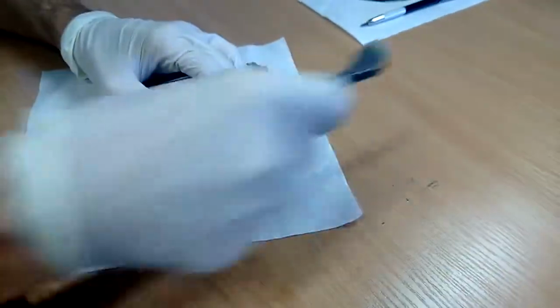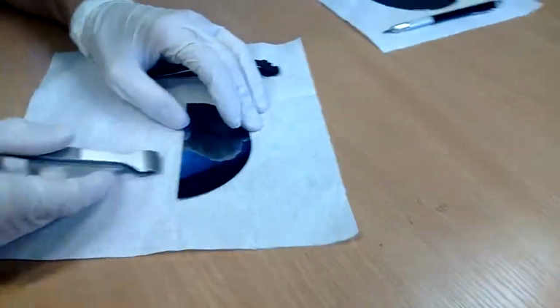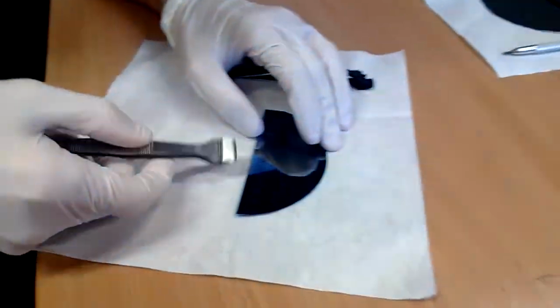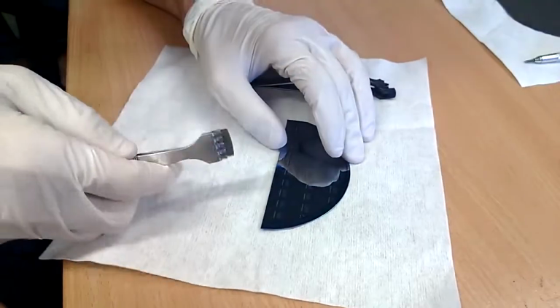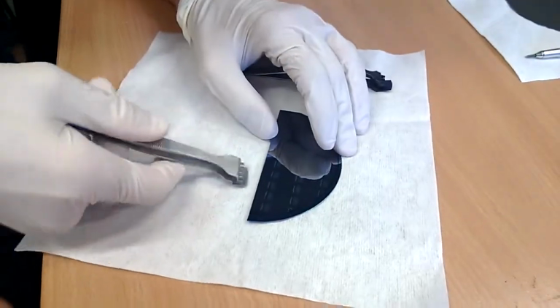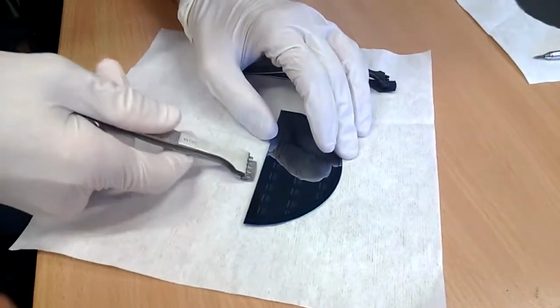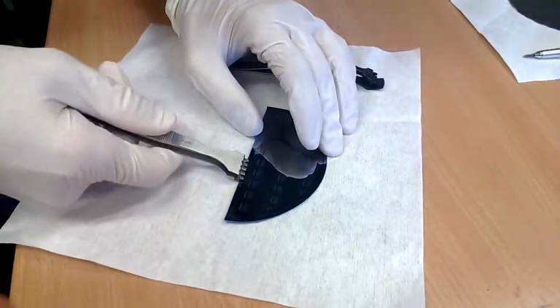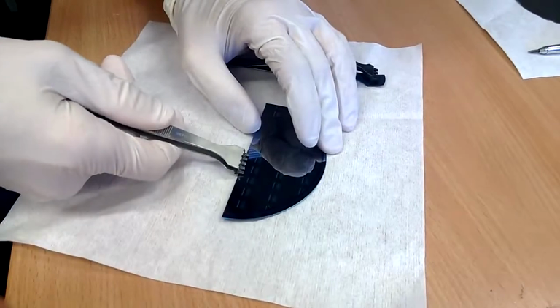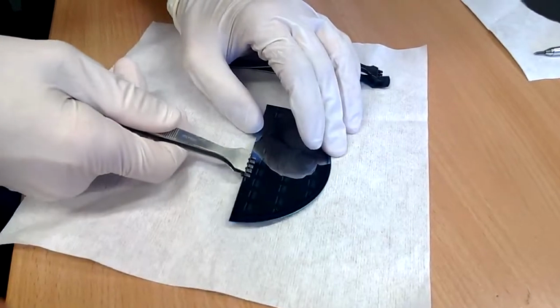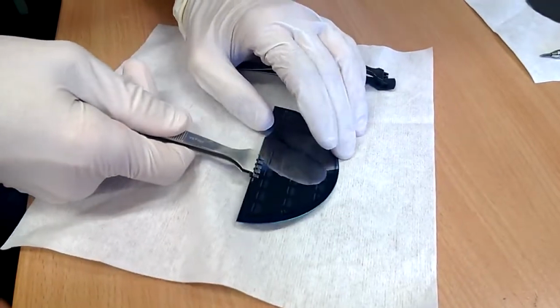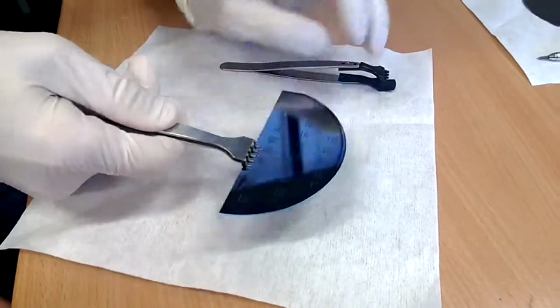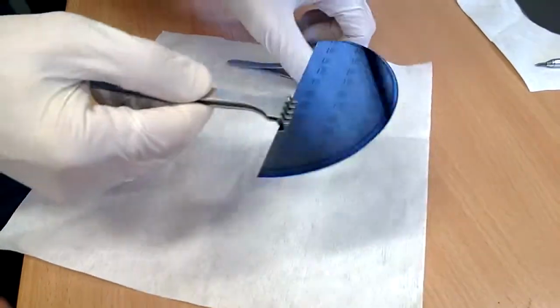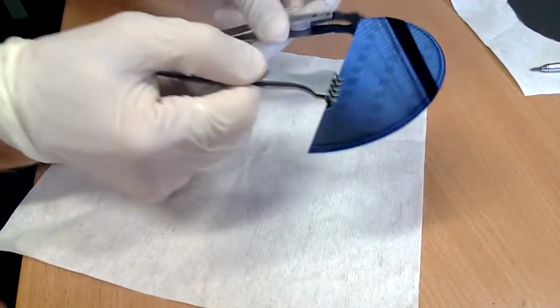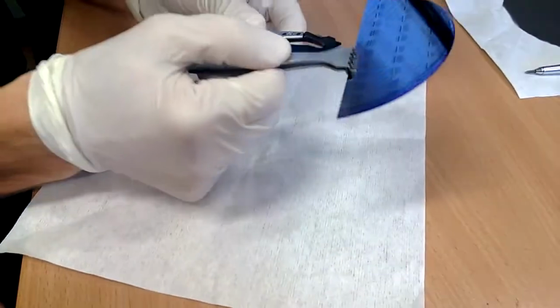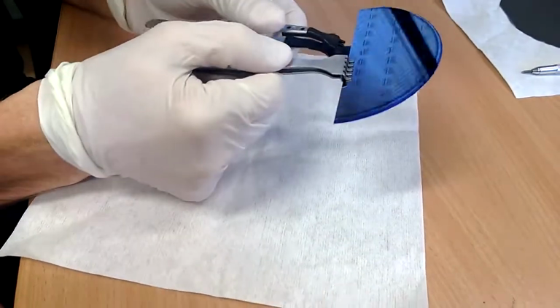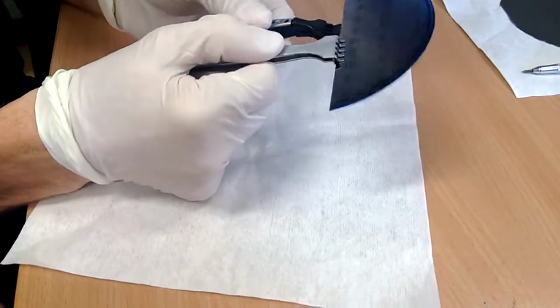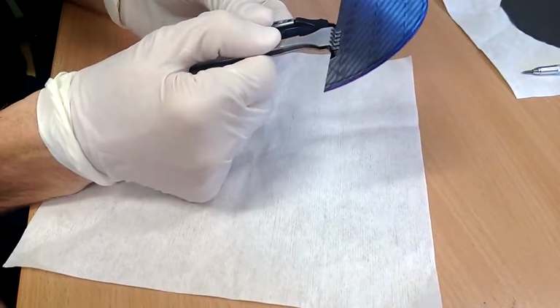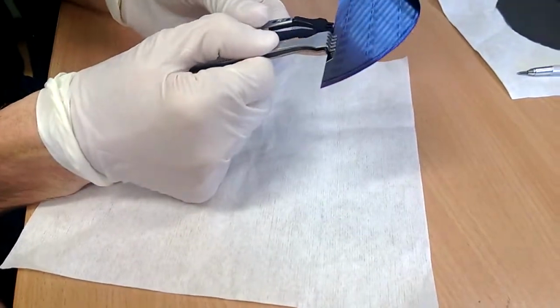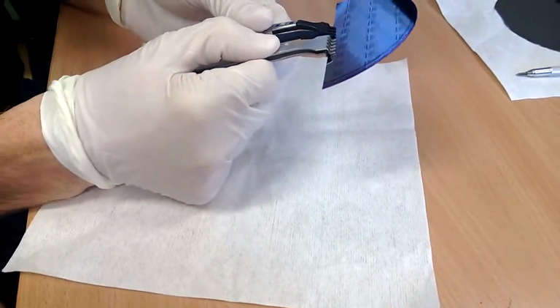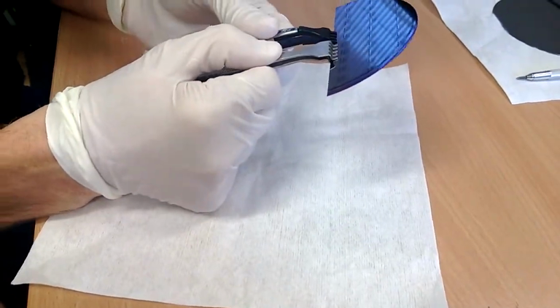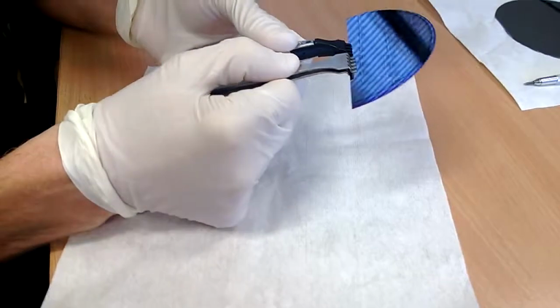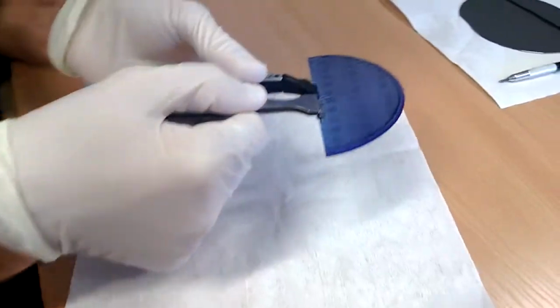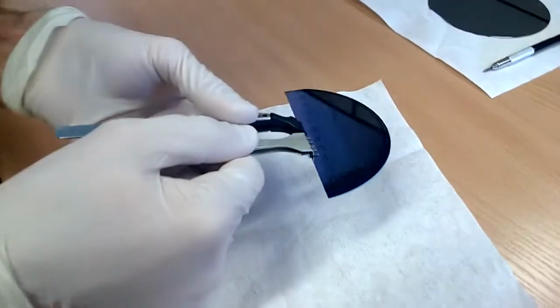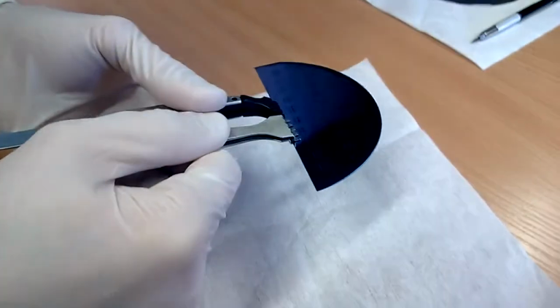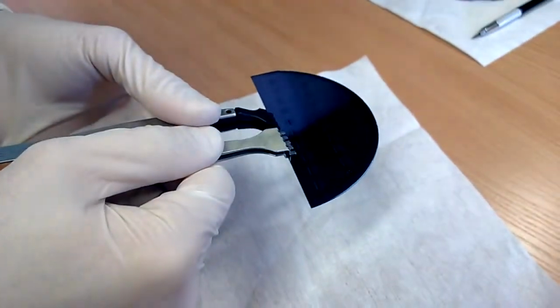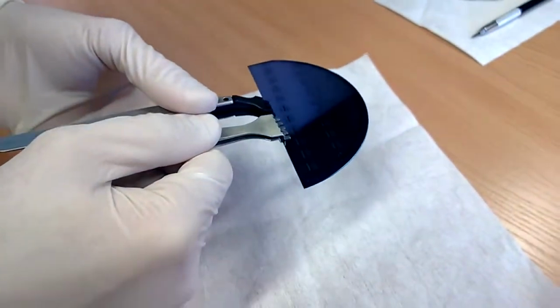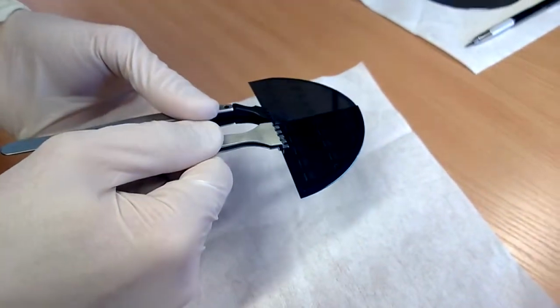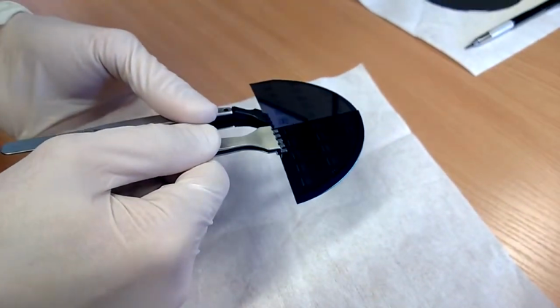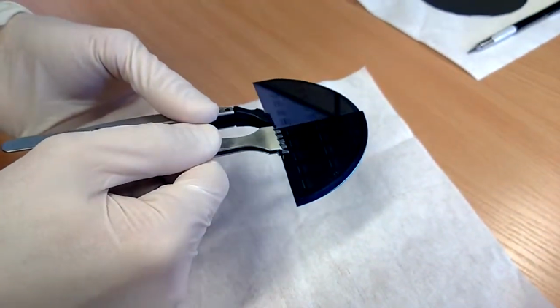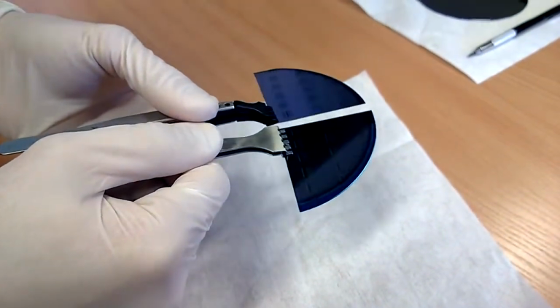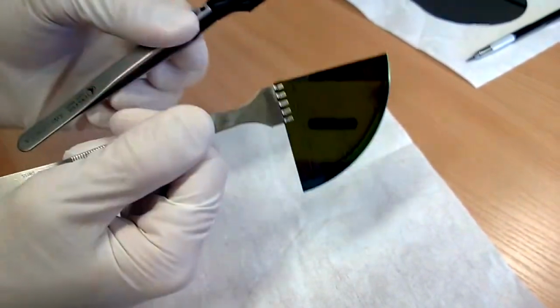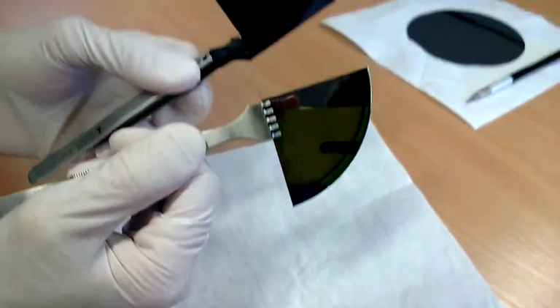Then we have to grab the wafer with two tweezers as close as possible to the scratched point, and bend the wafer downwards — and here you go.